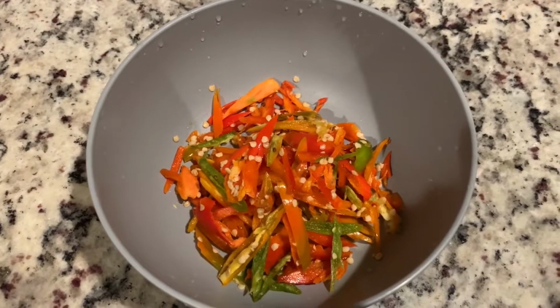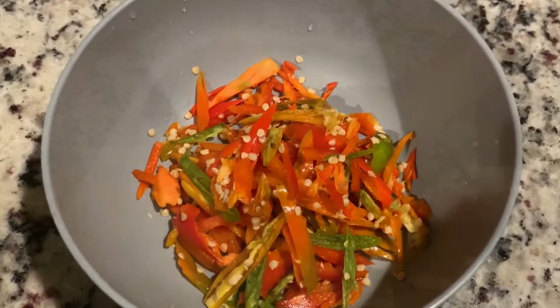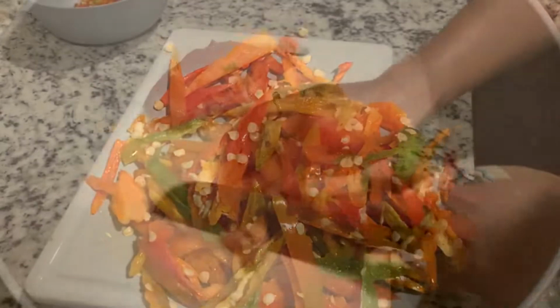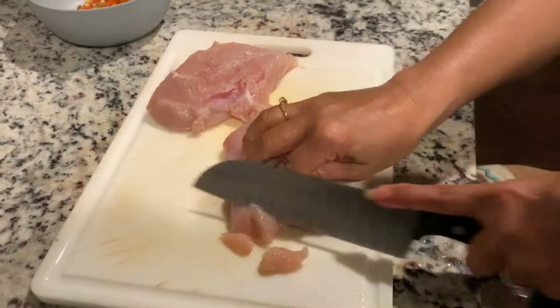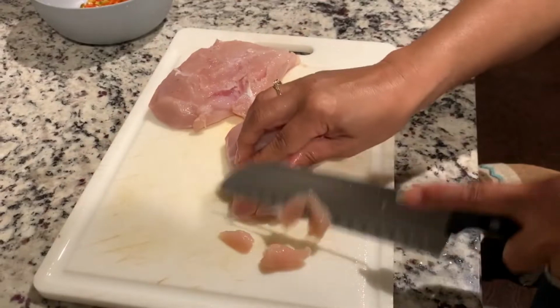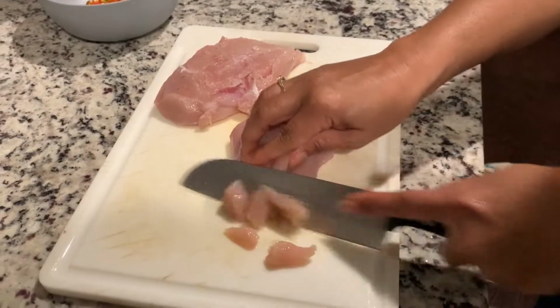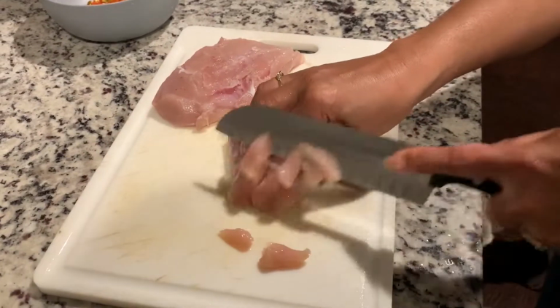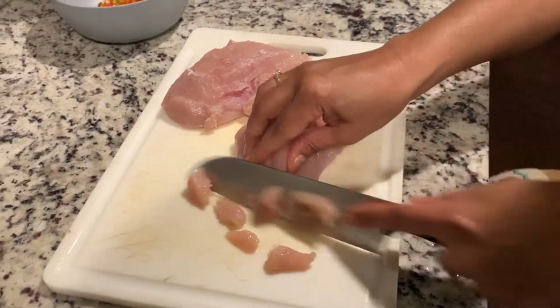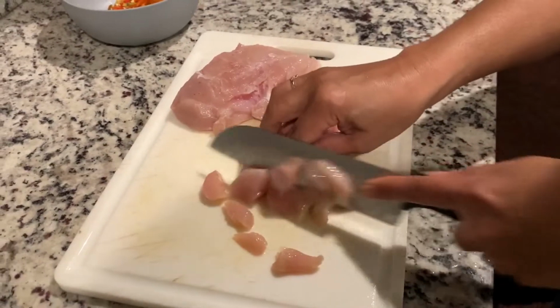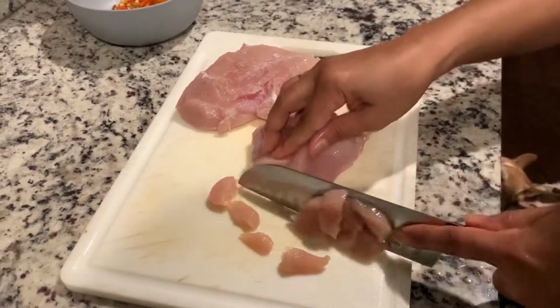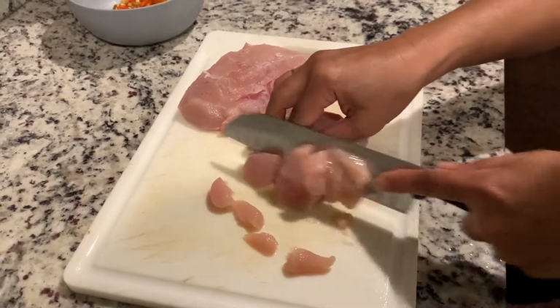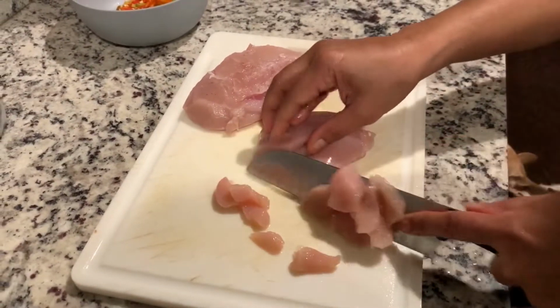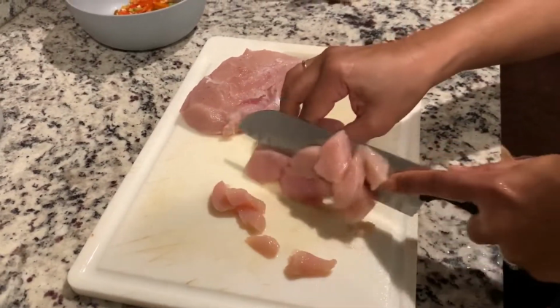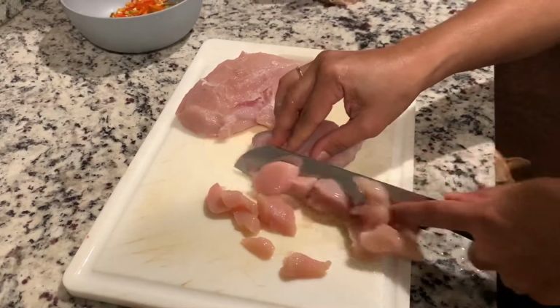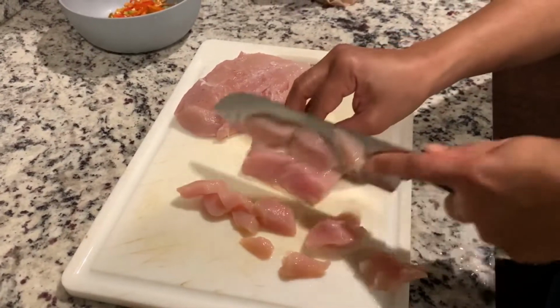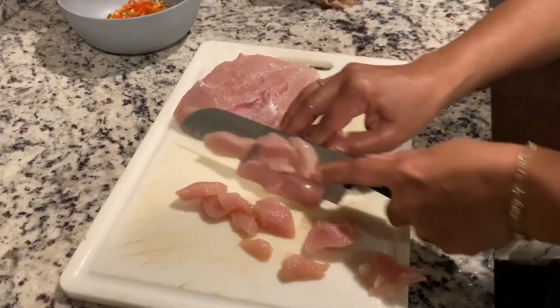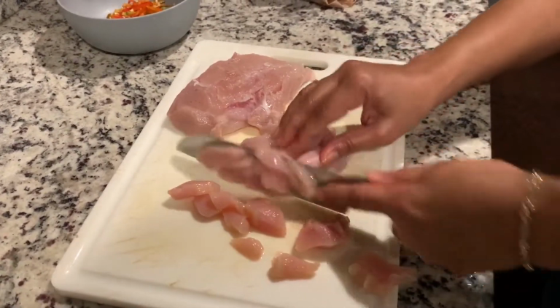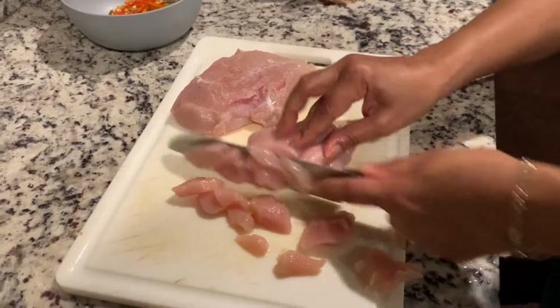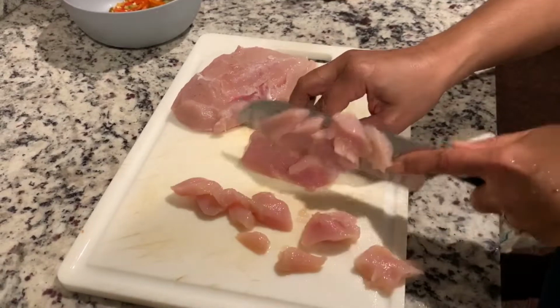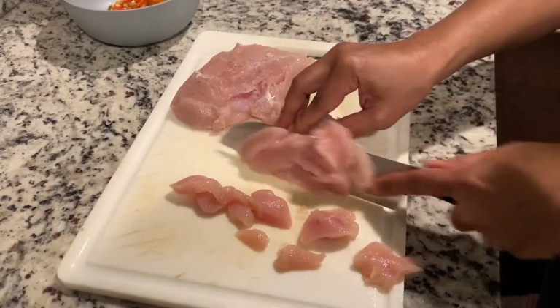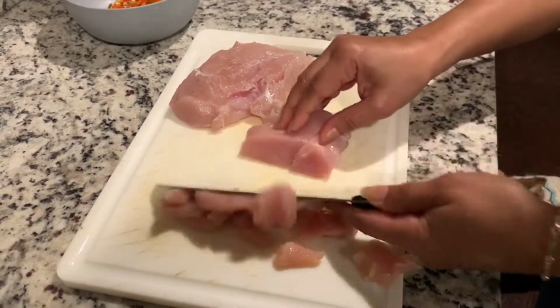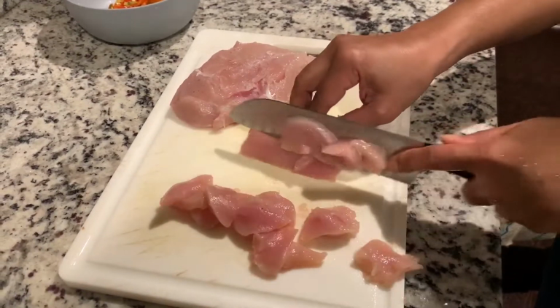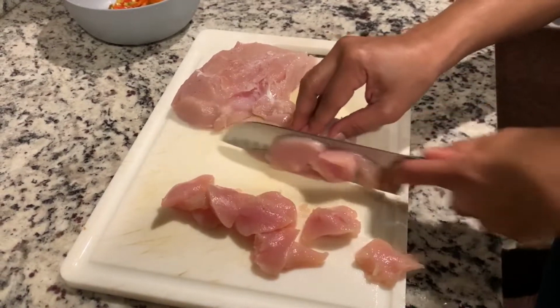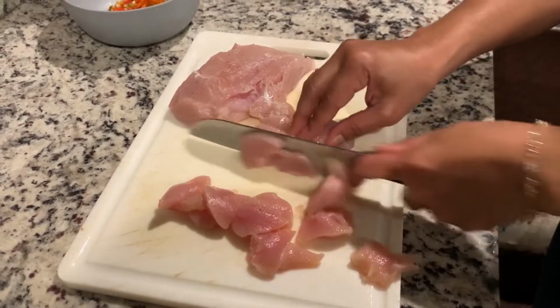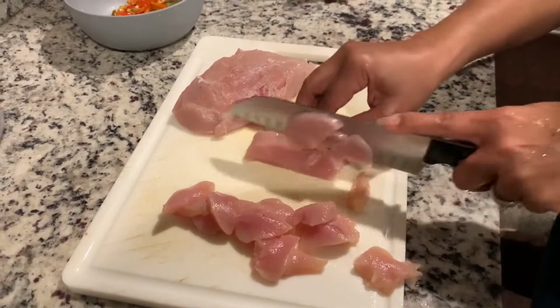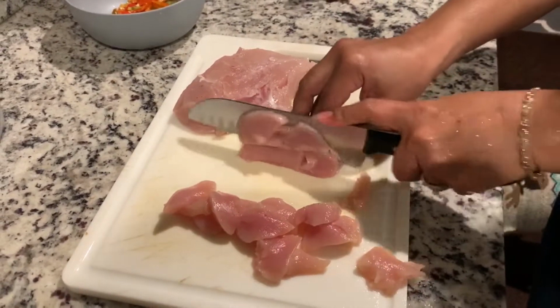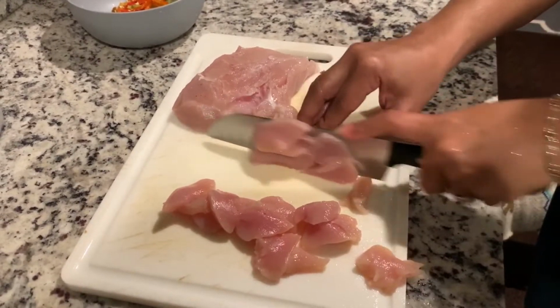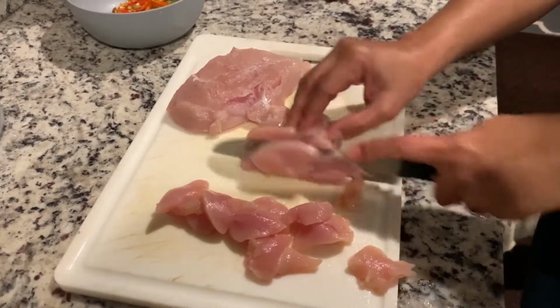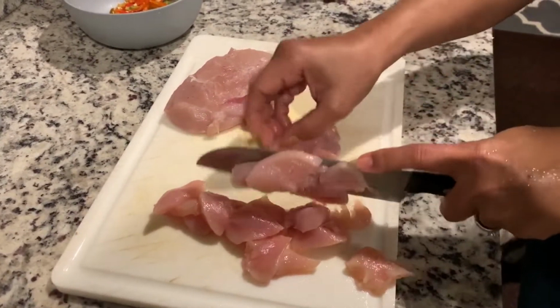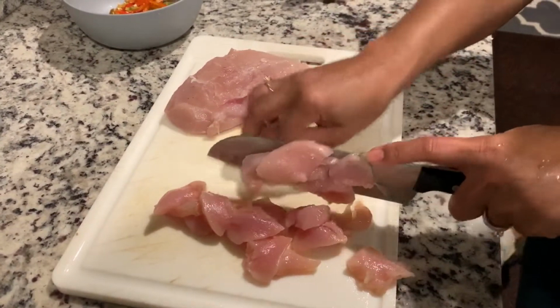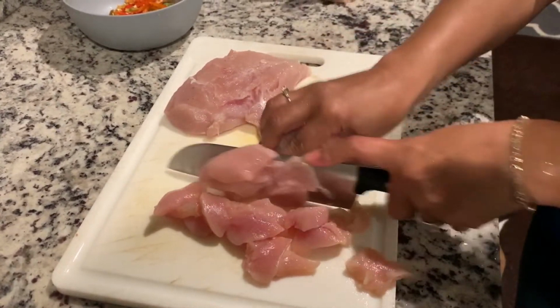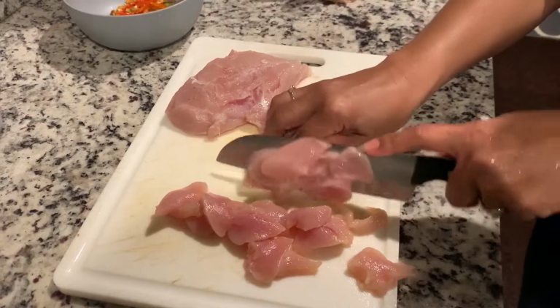All right, cutting up two chicken breasts — gonna go in the chicken Penang. Cutting them up, cubing them up.